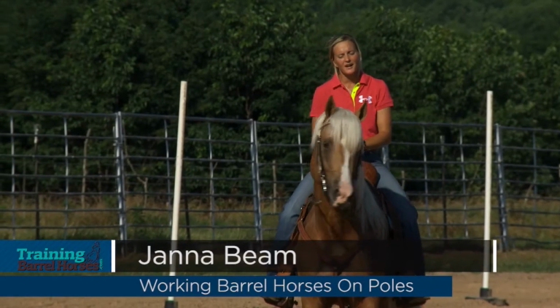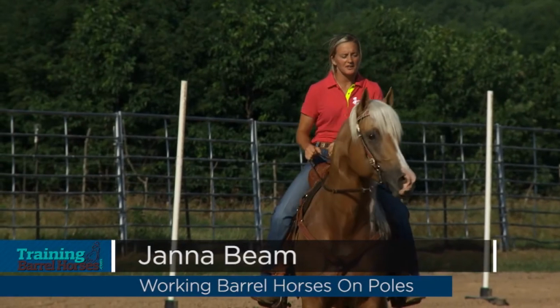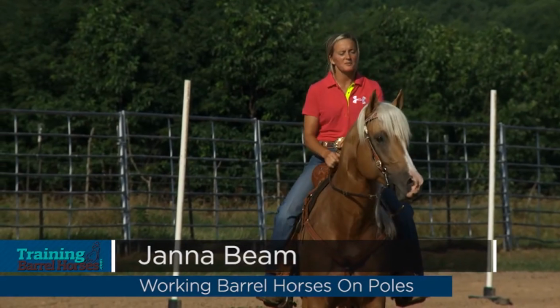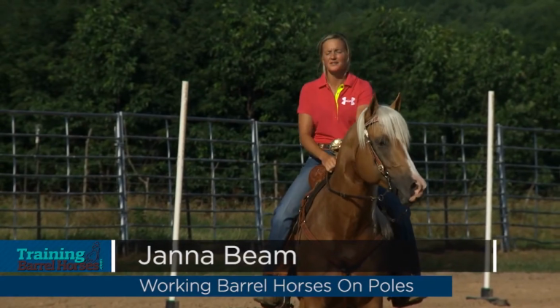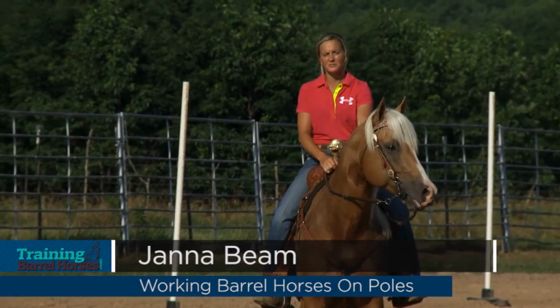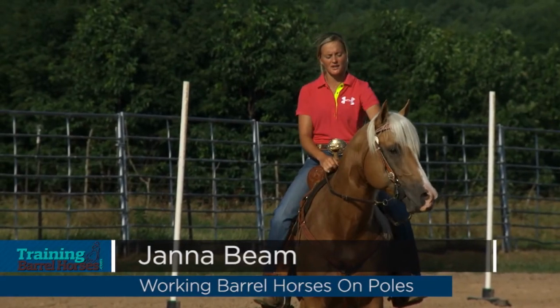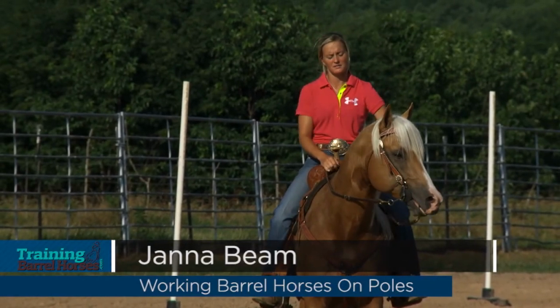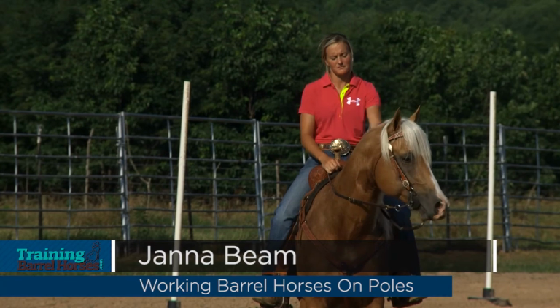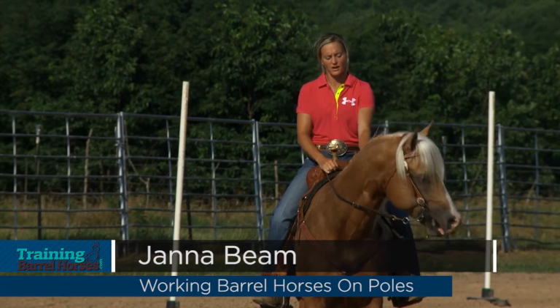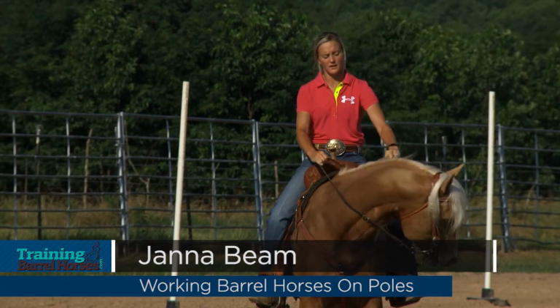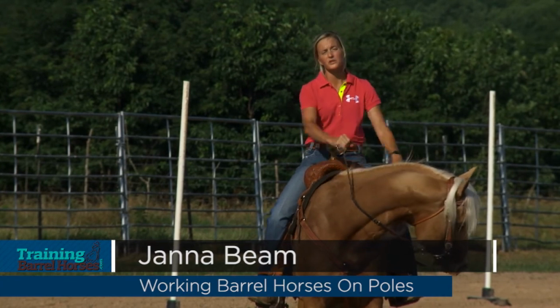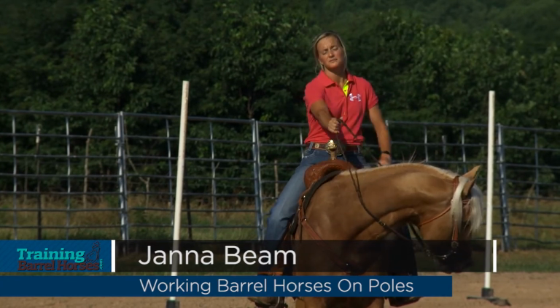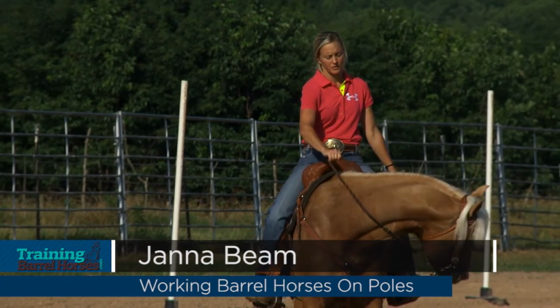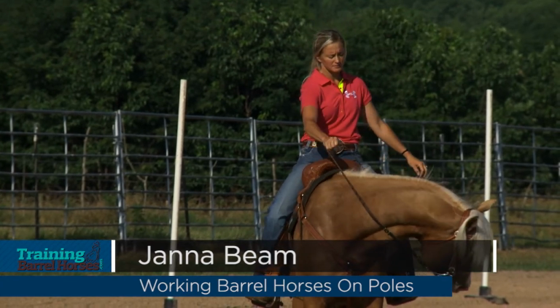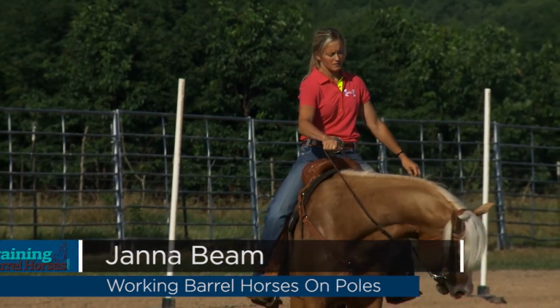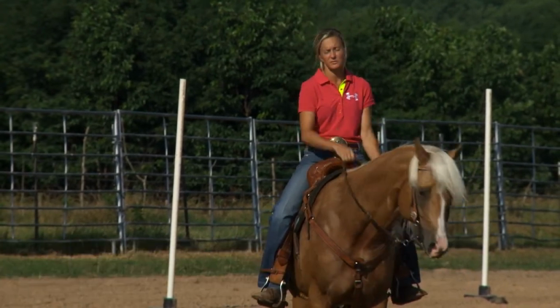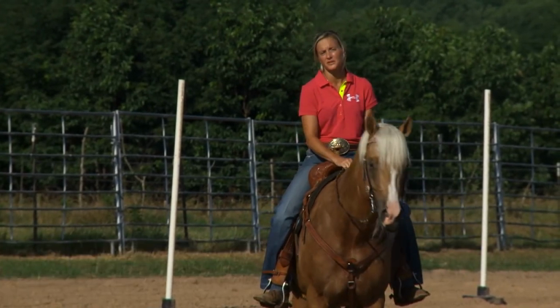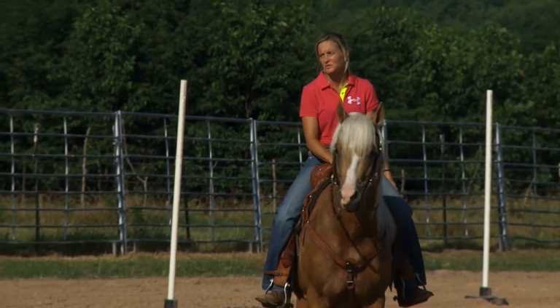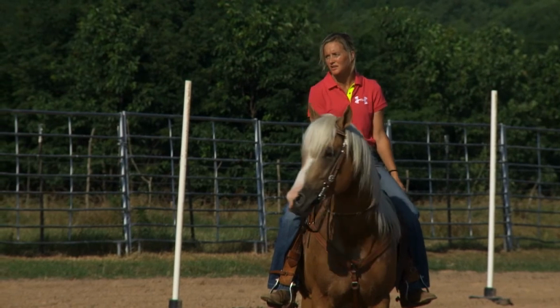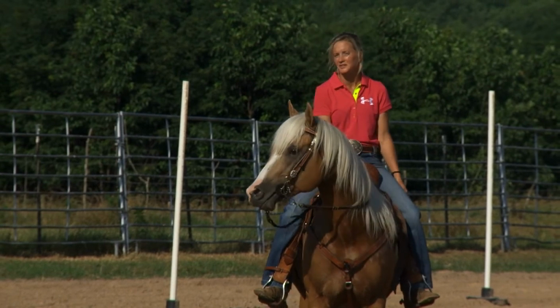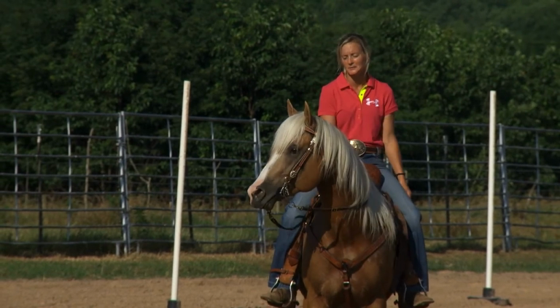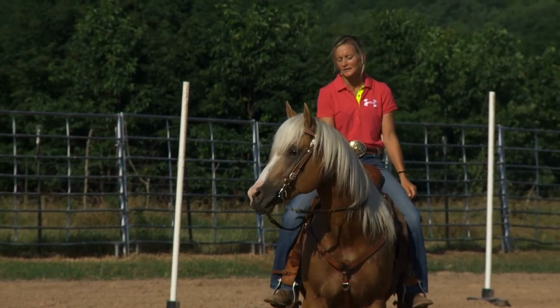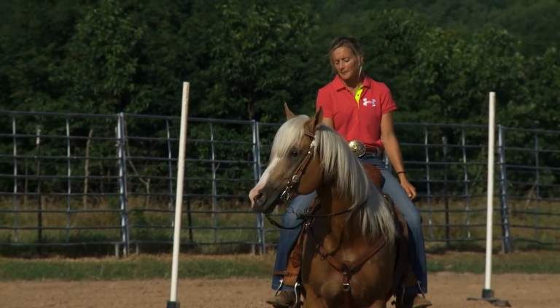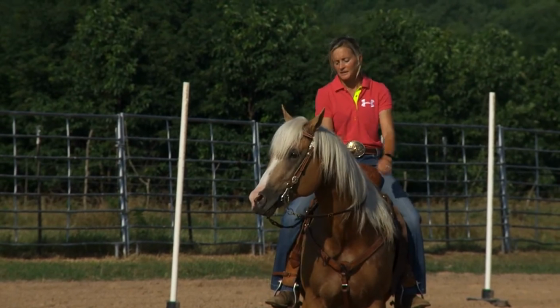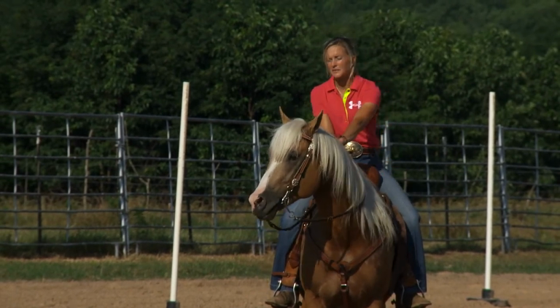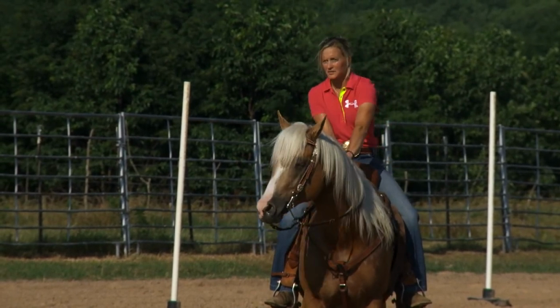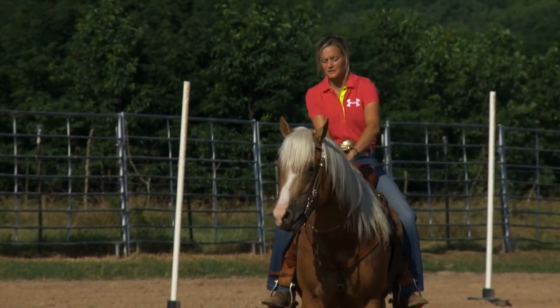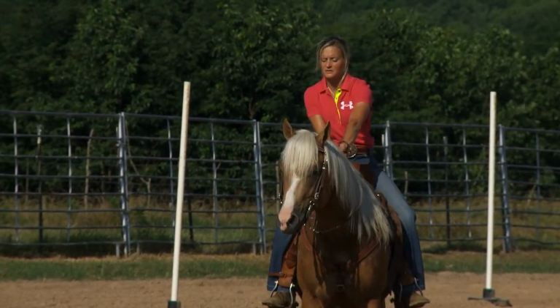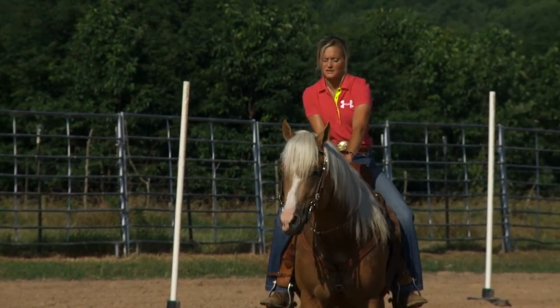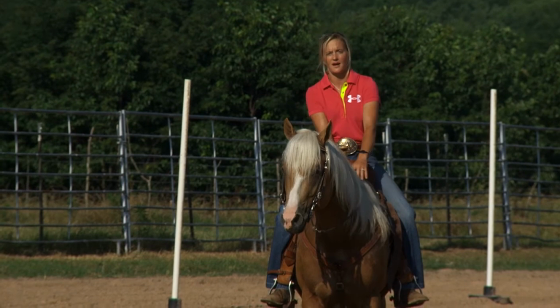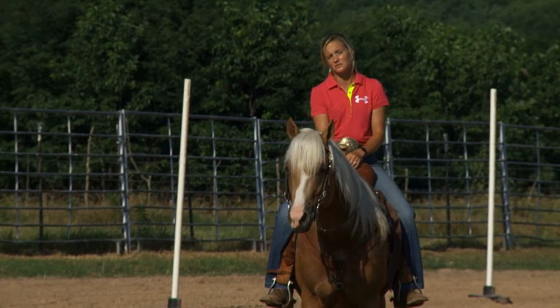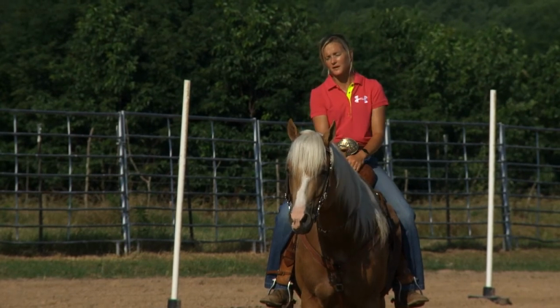Hi, I'm Jana Beam. I'm going to demonstrate how I work my barrel horses on the poles. I give them something else to do, change up the scenery a little bit. But at the same time, I'm working on the same fundamentals as I use in the barrel pattern.